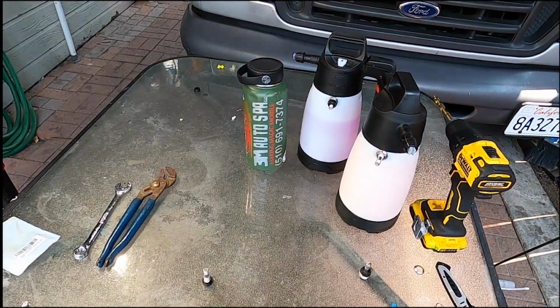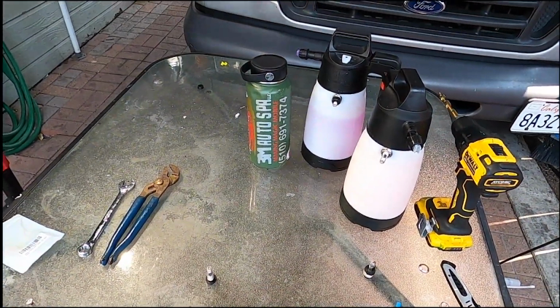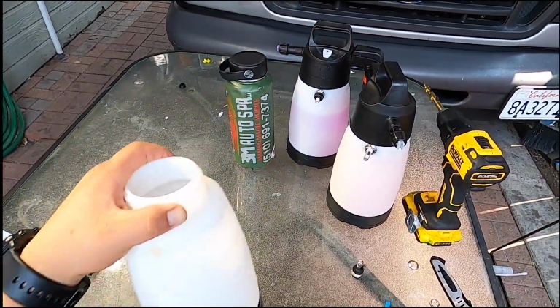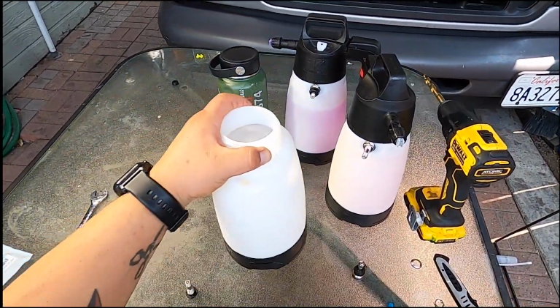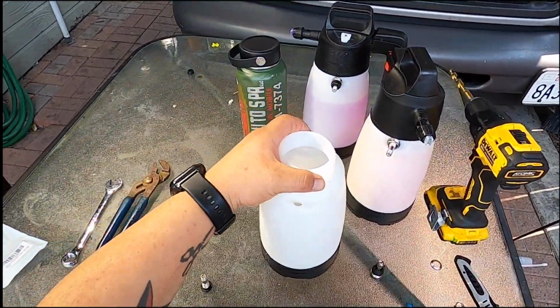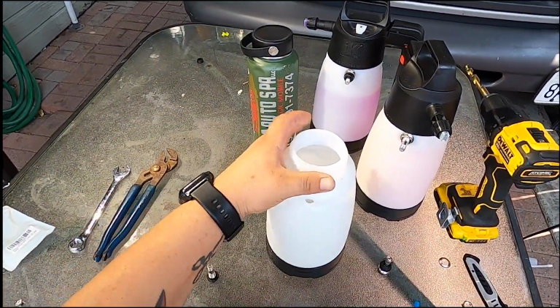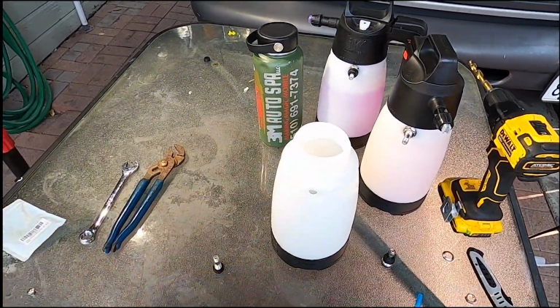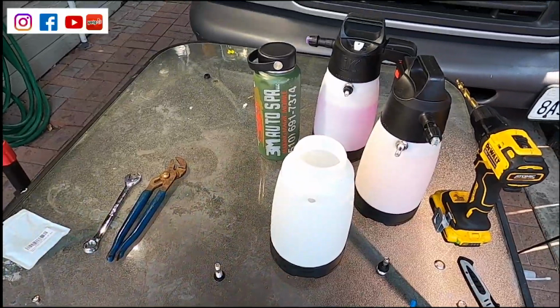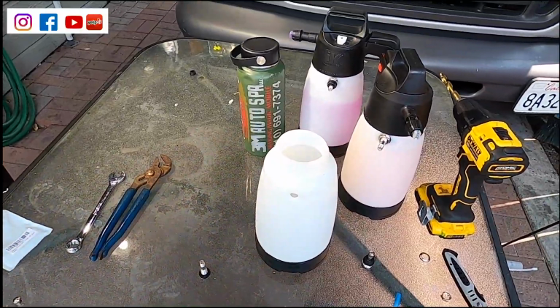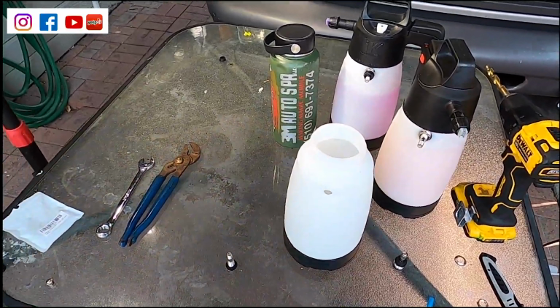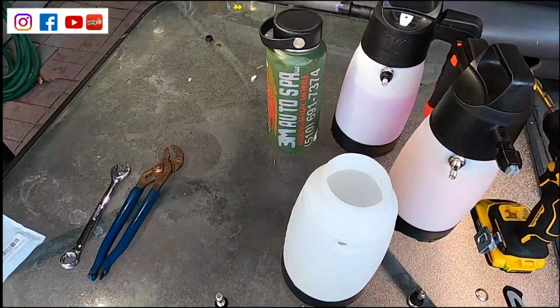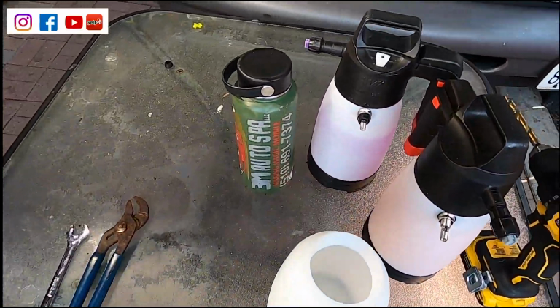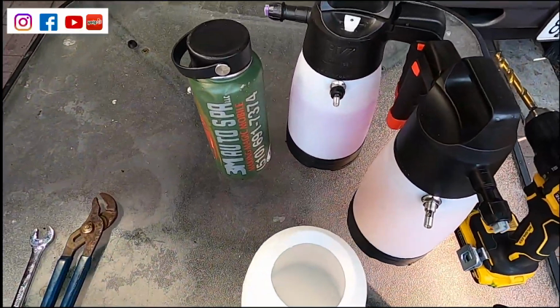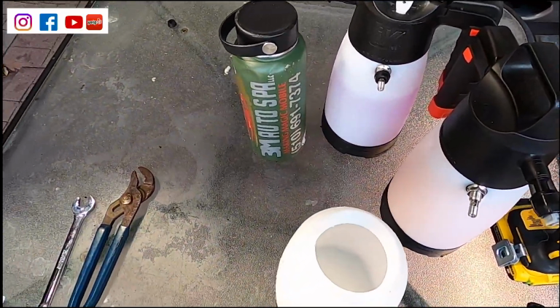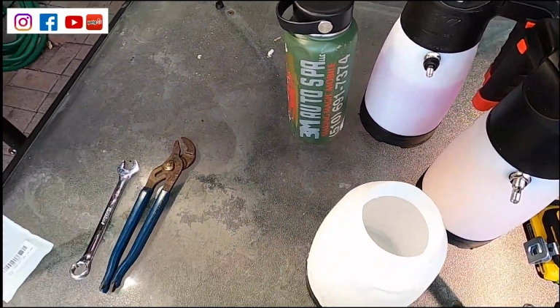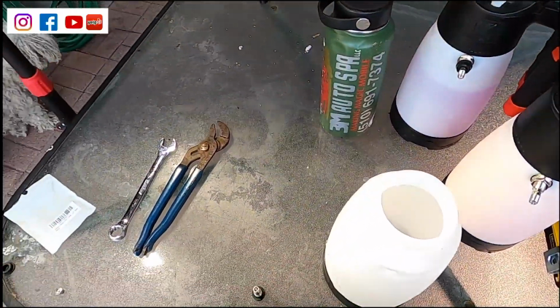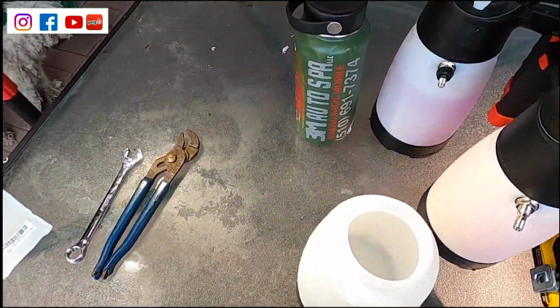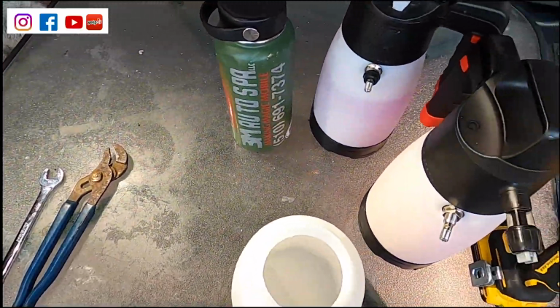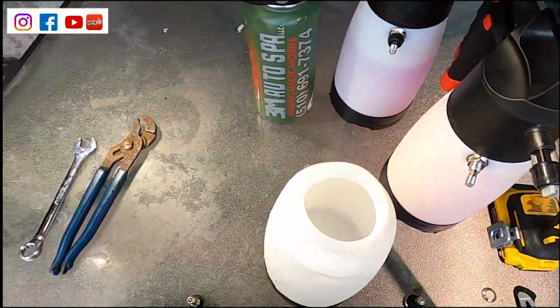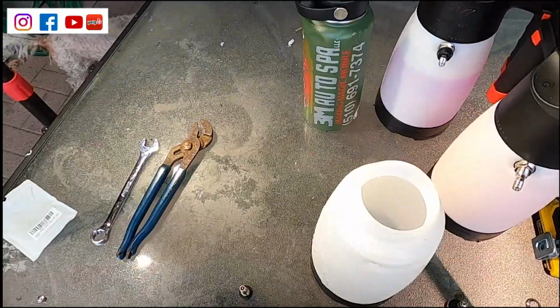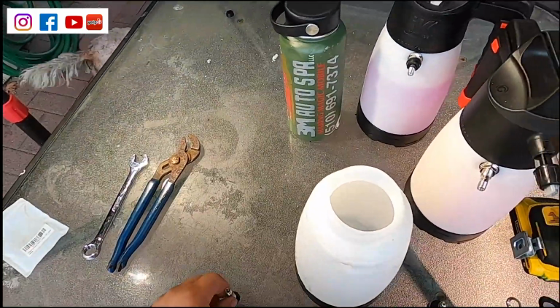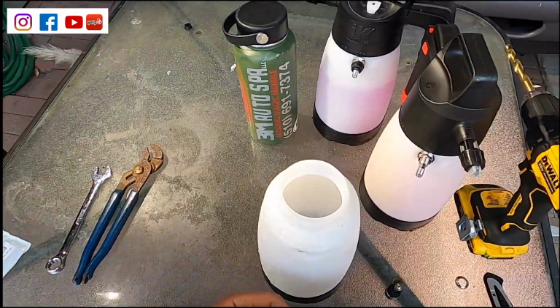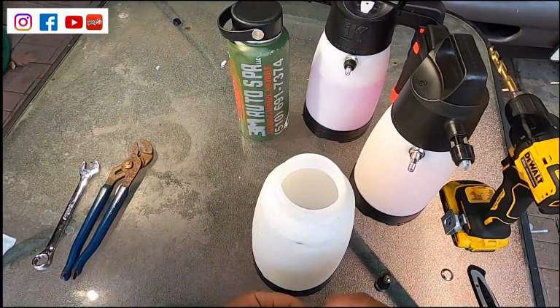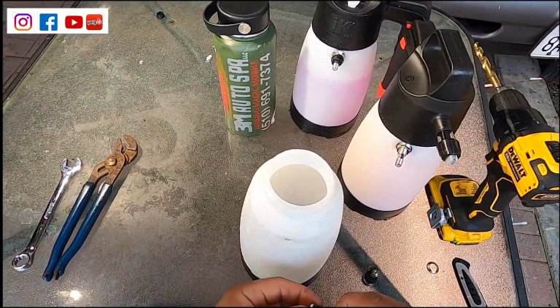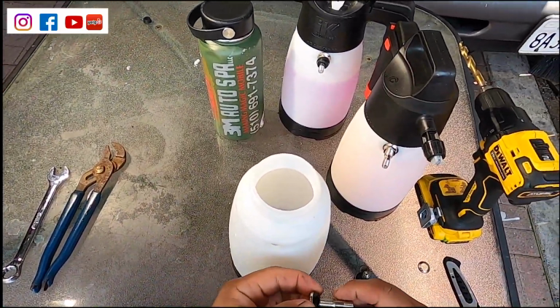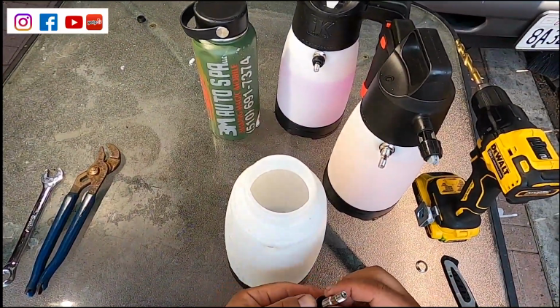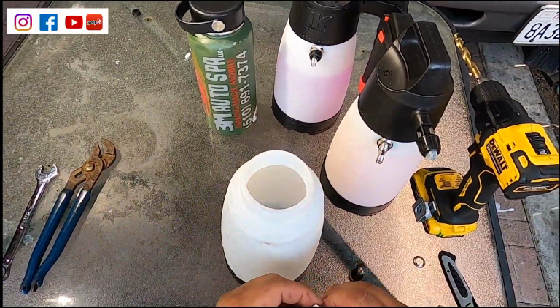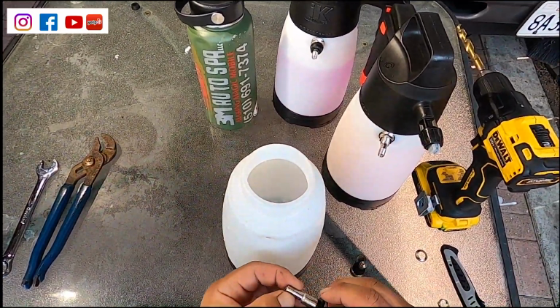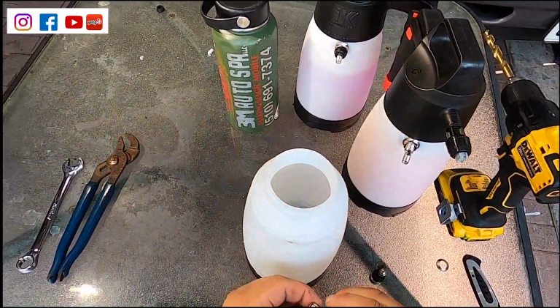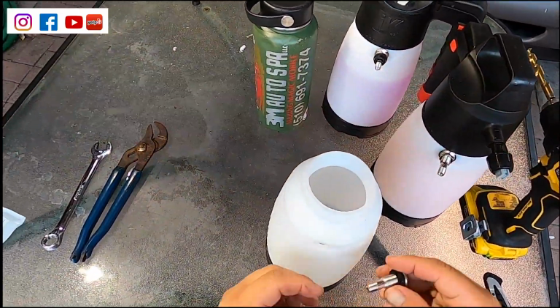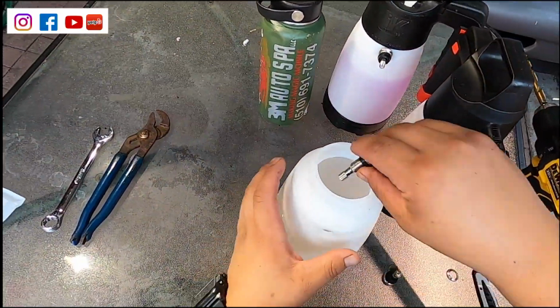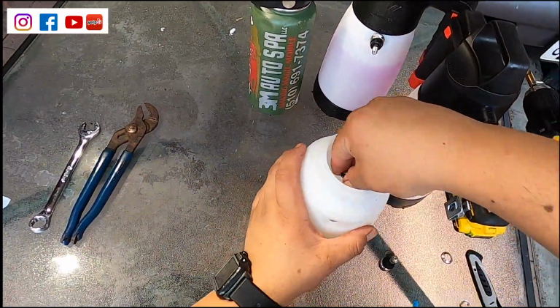After rinsing it out and making sure that all the shavings are out, we're going to go ahead and install this inch-and-a-half valve stem.